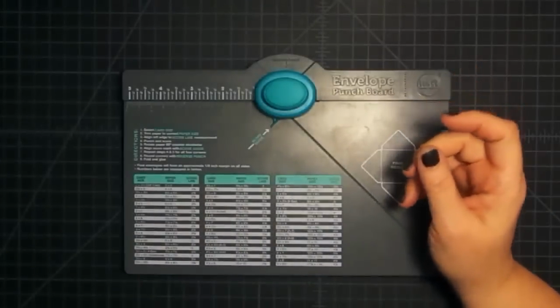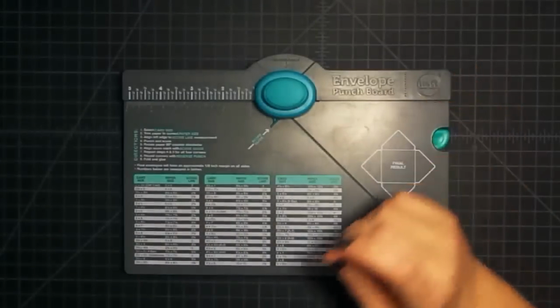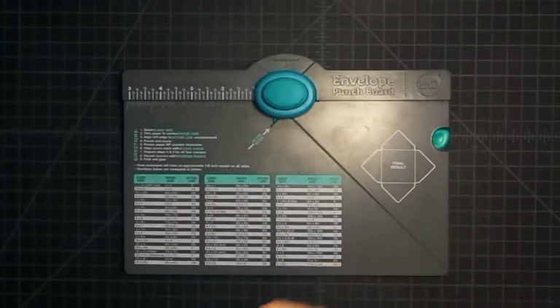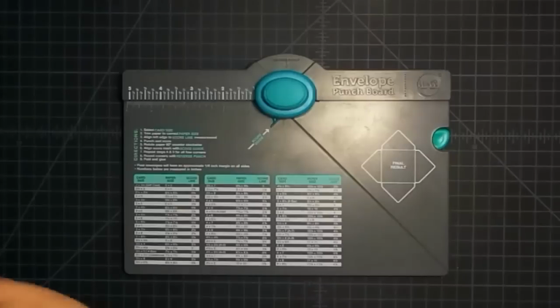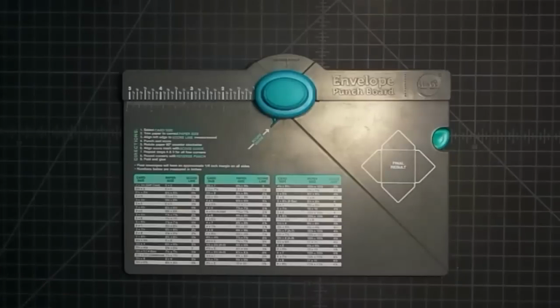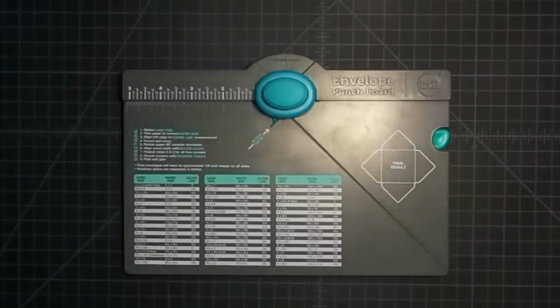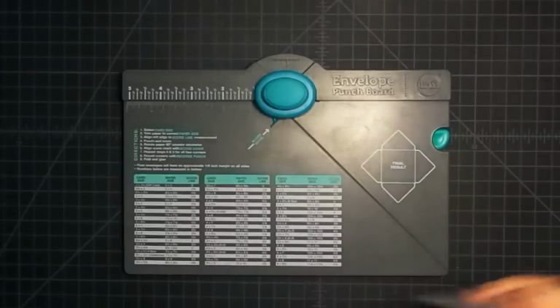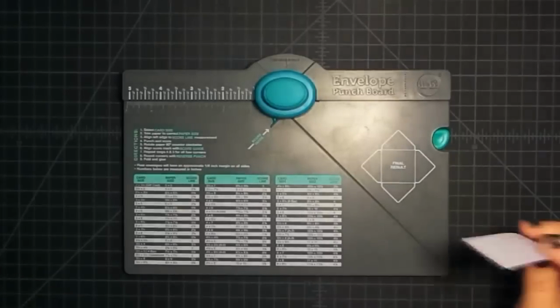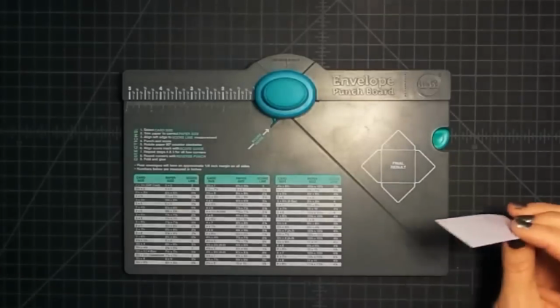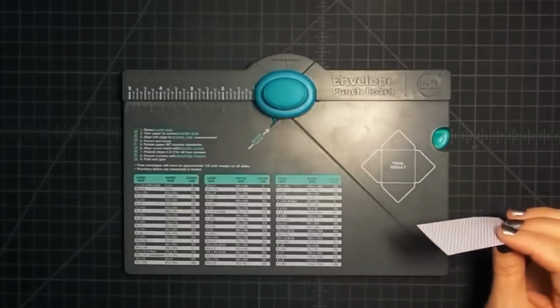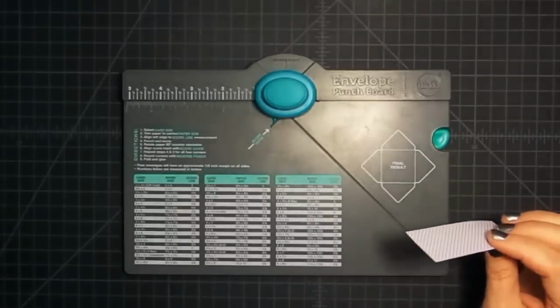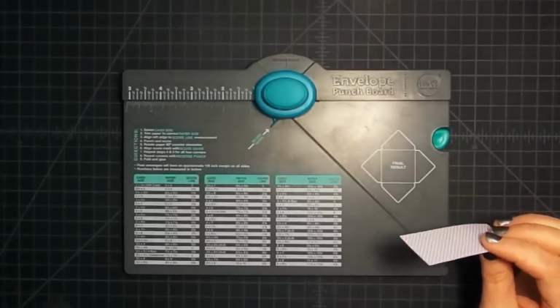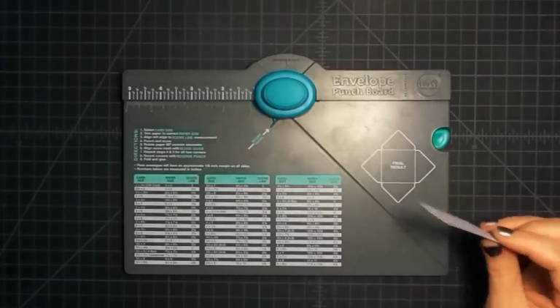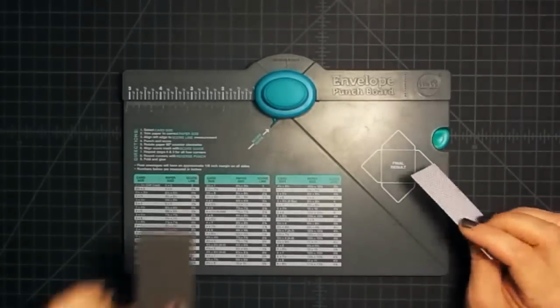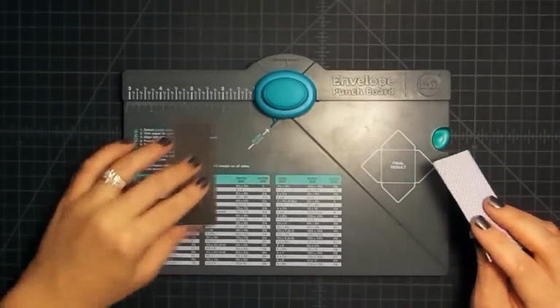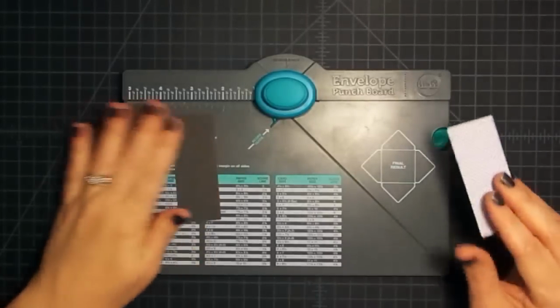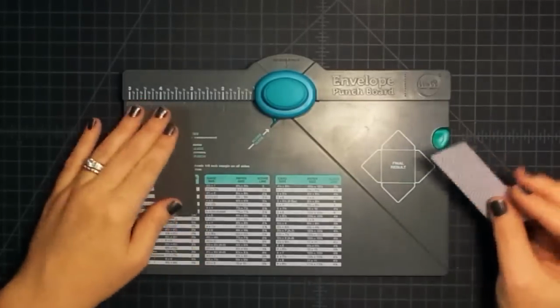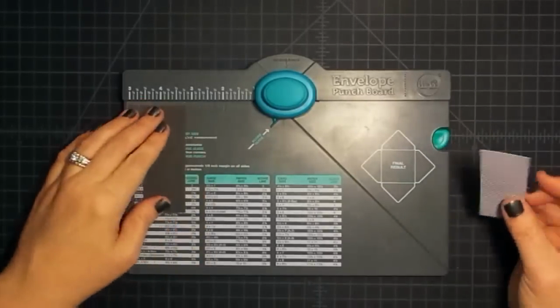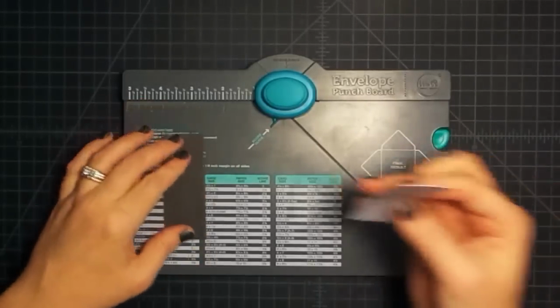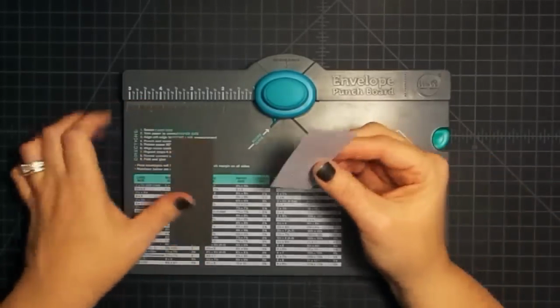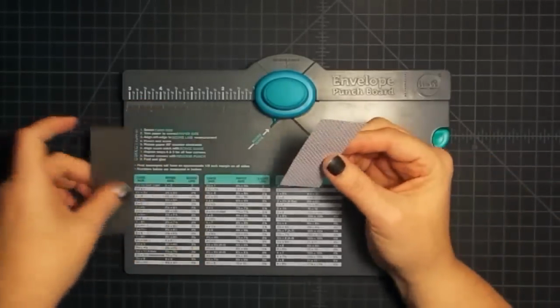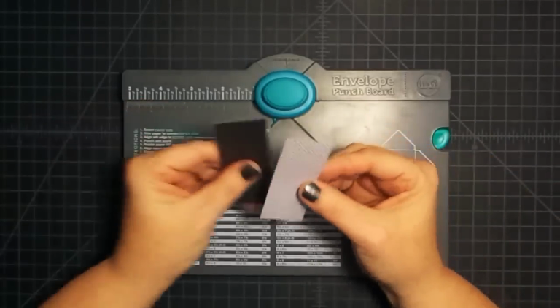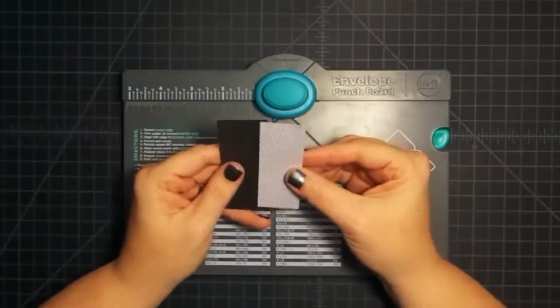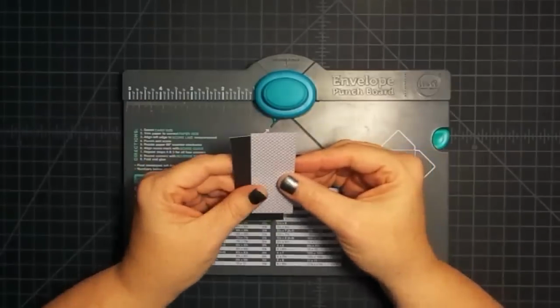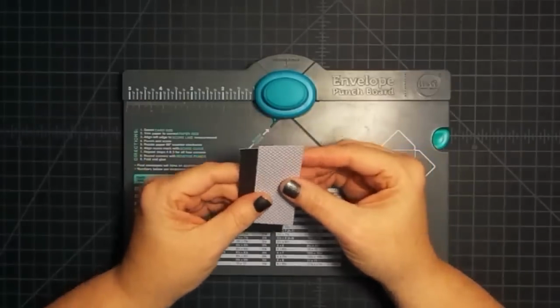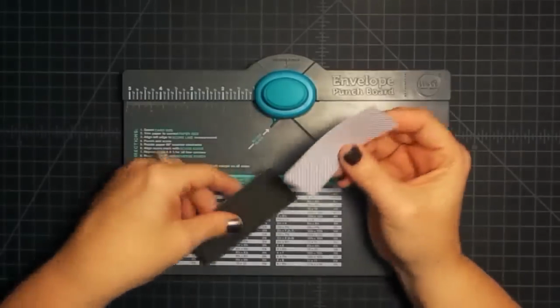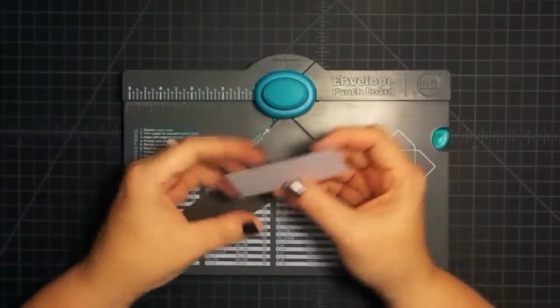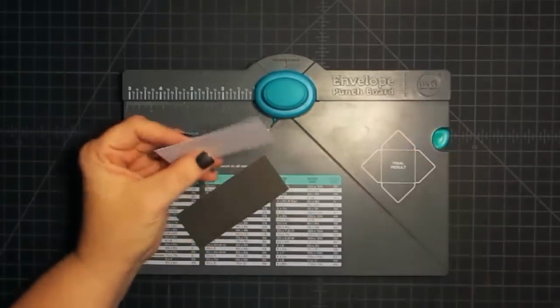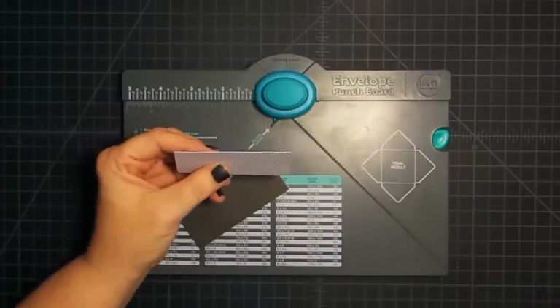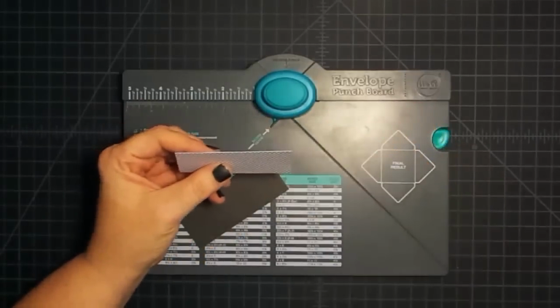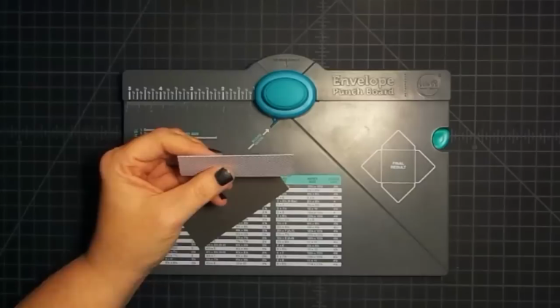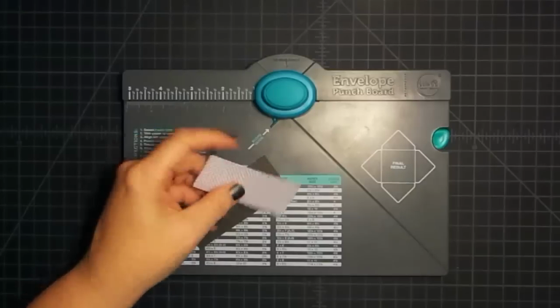Can you imagine if you did it like this and made it like an invitation — 'This is your ticket' — and you could print it on the computer? Next, I've taken a couple of strips of paper. Let me tell you what the sizes are.